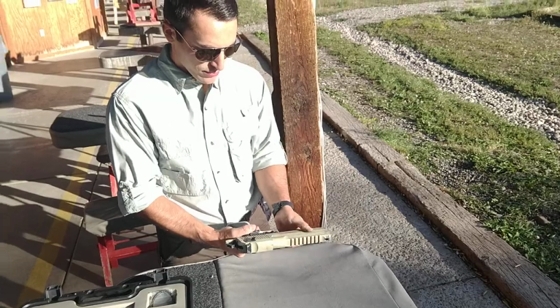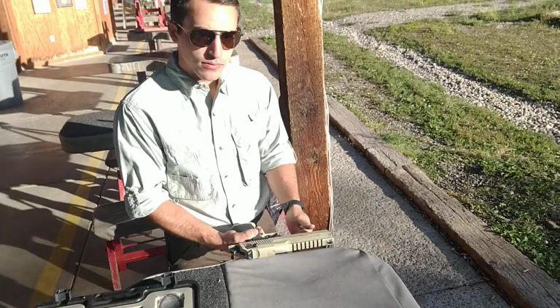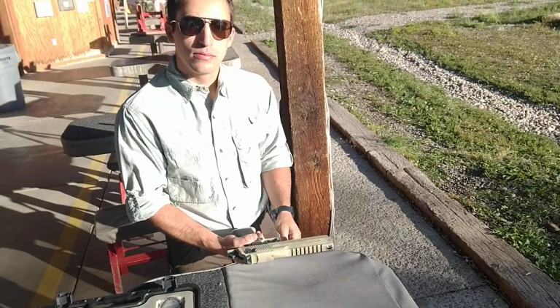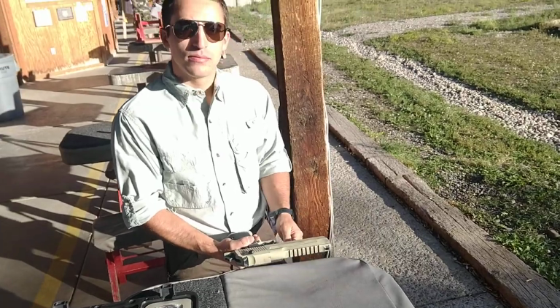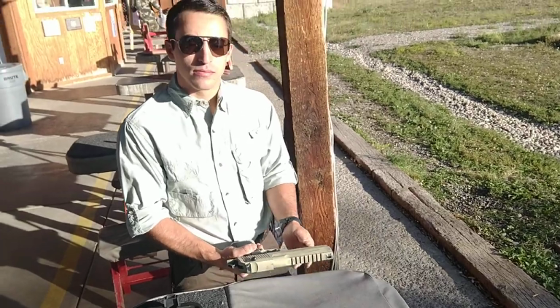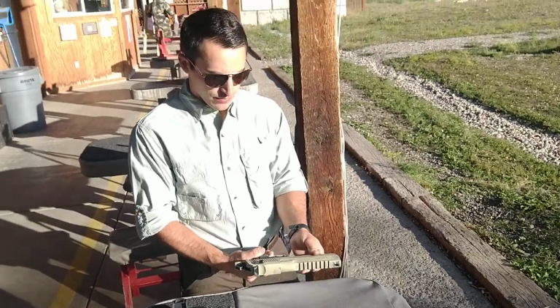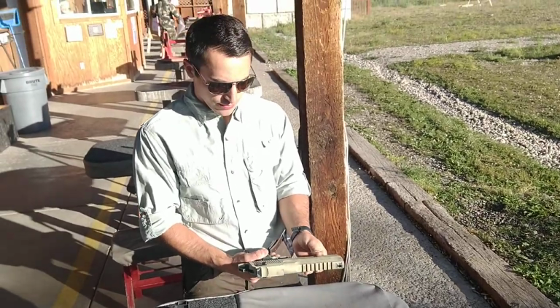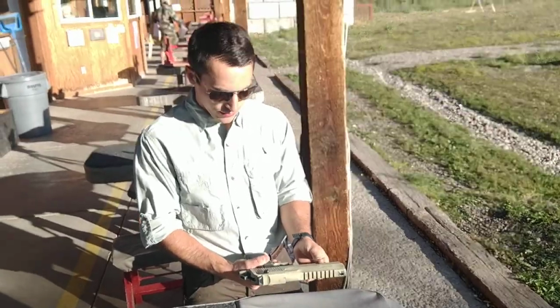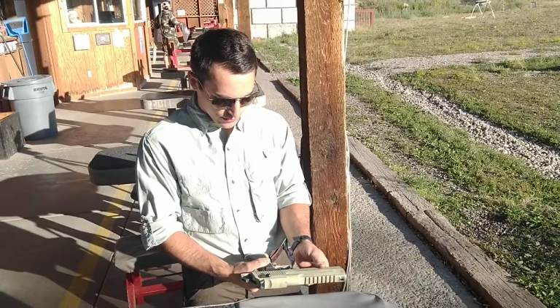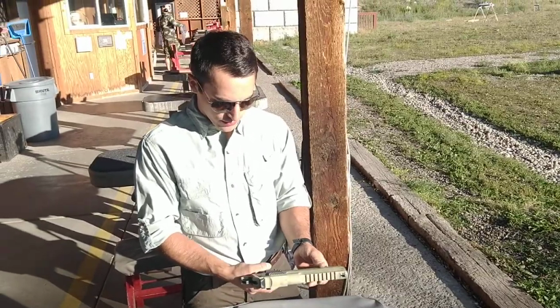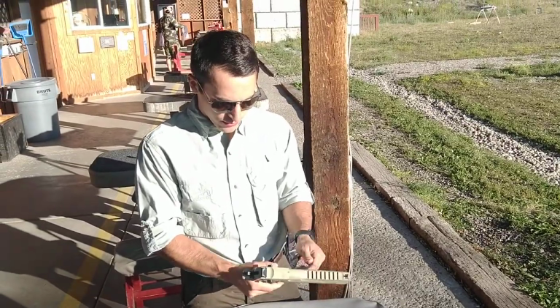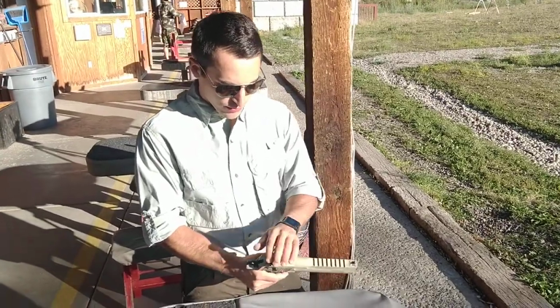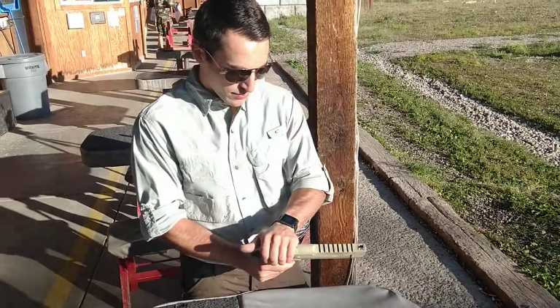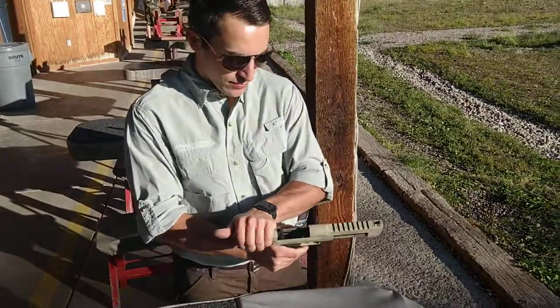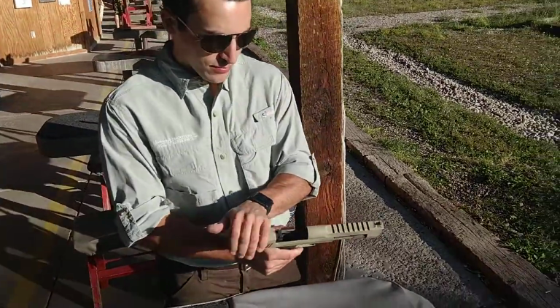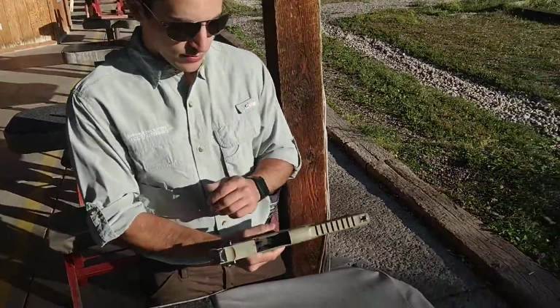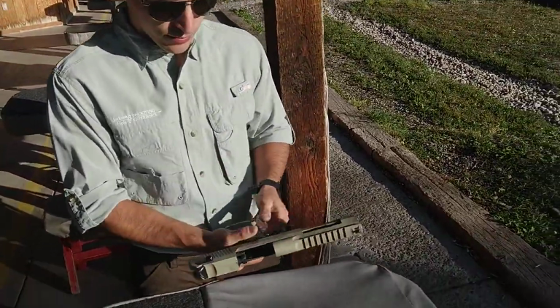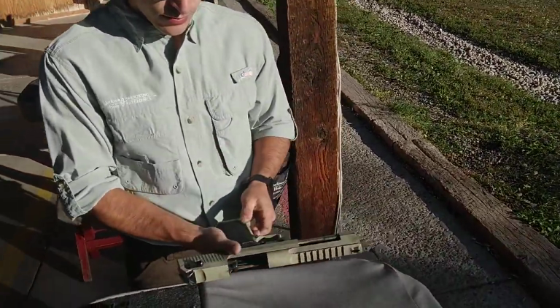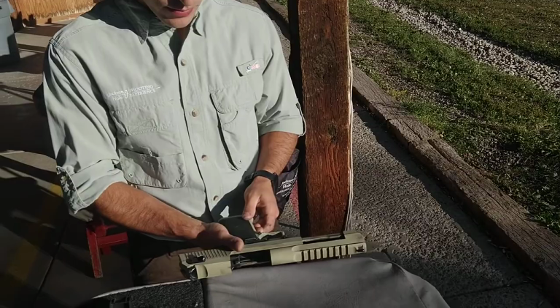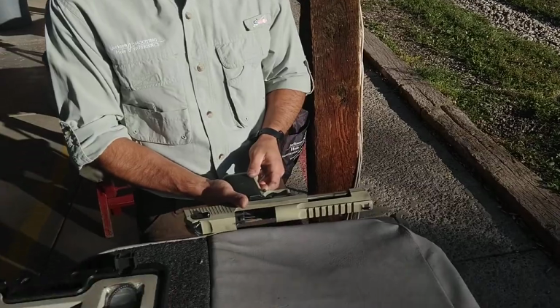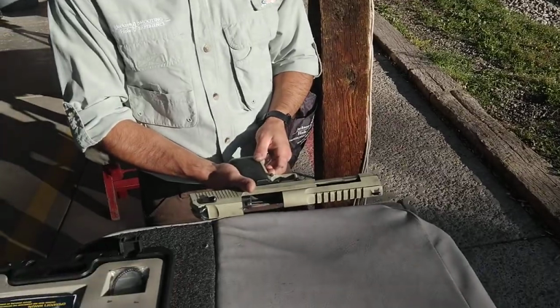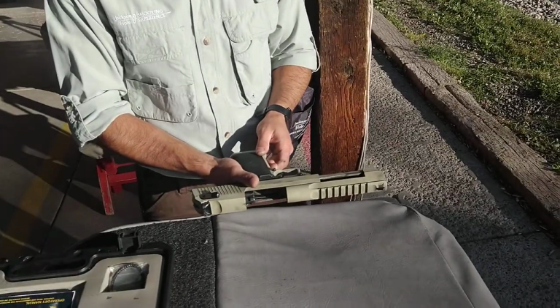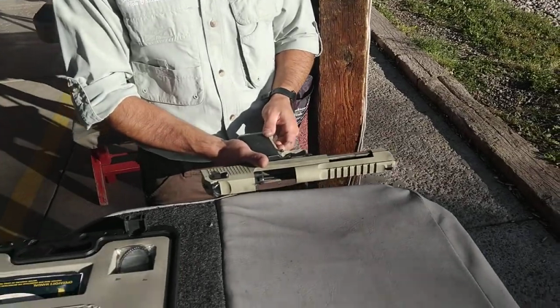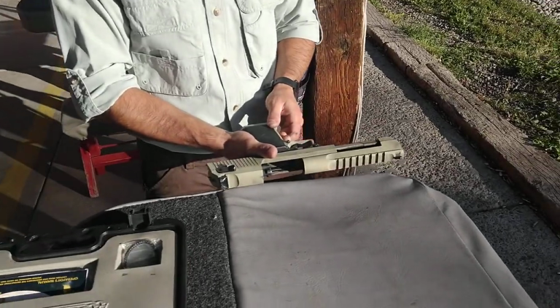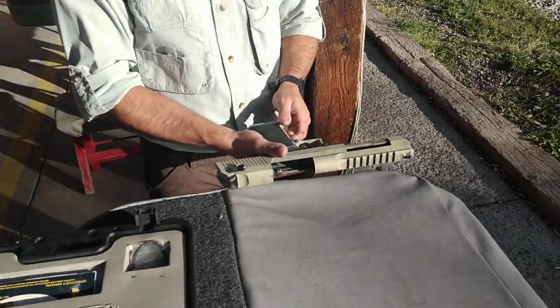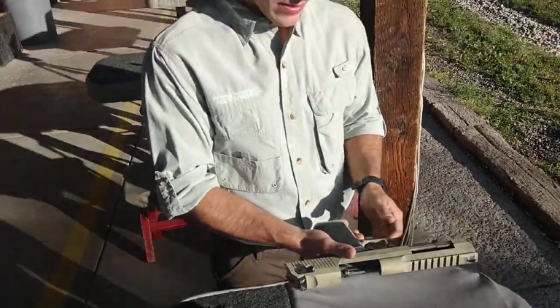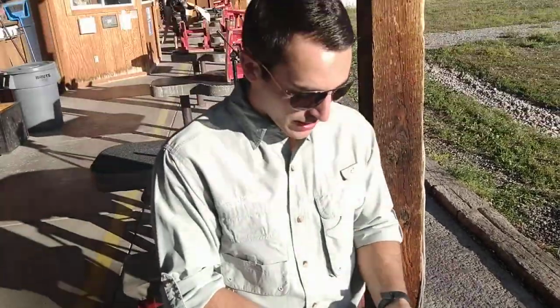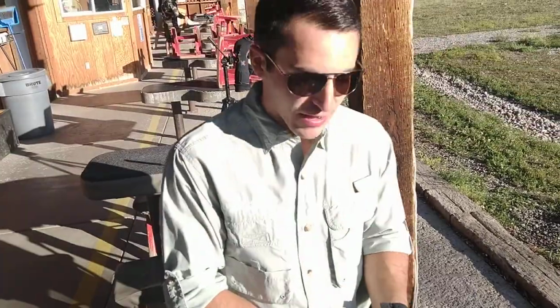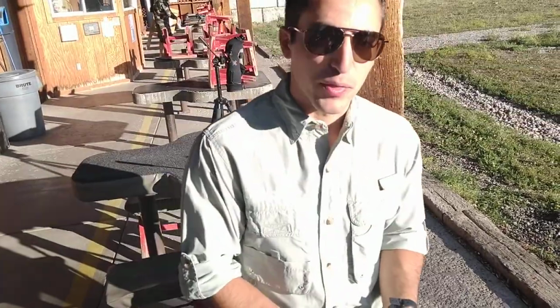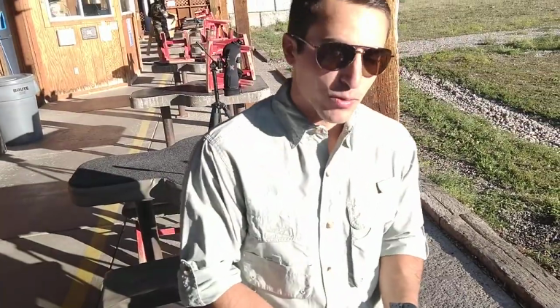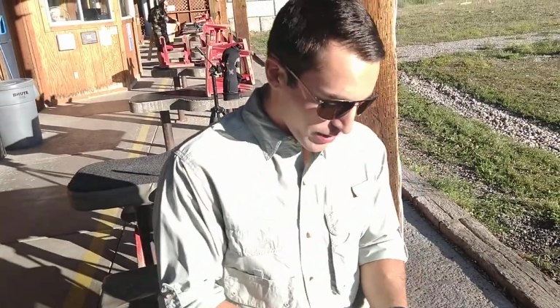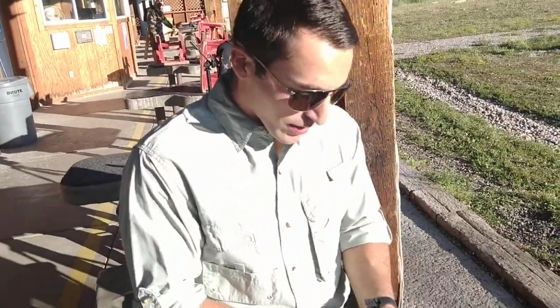So Tony, I saw an email recently that the Desert Eagle's been having some issues coming apart when people shoot it. Definitely. And I found out the reason why. Why?